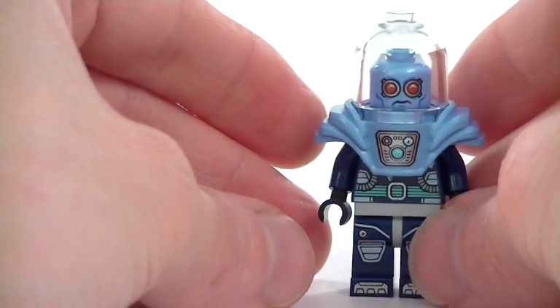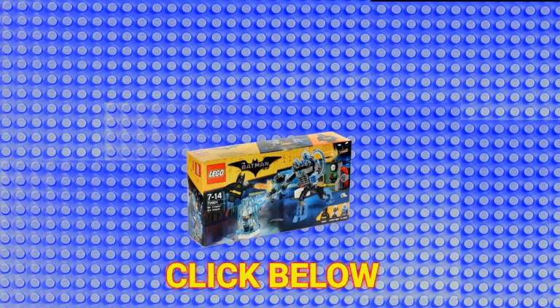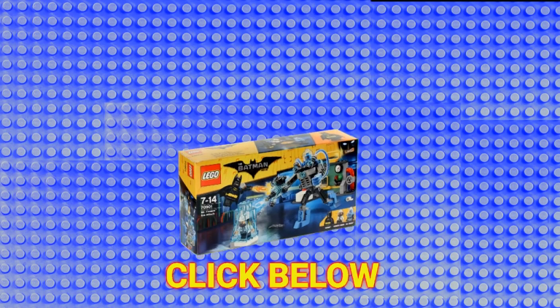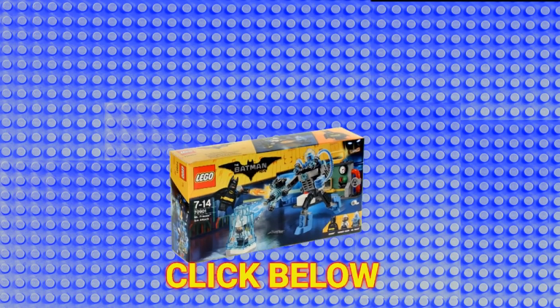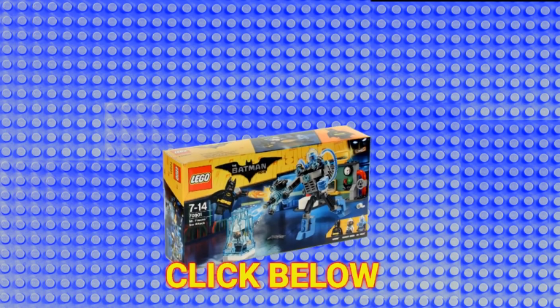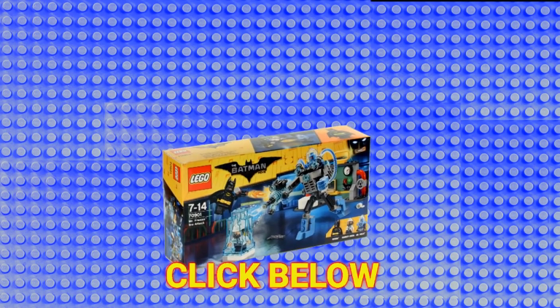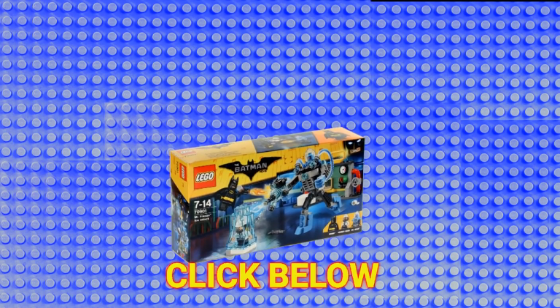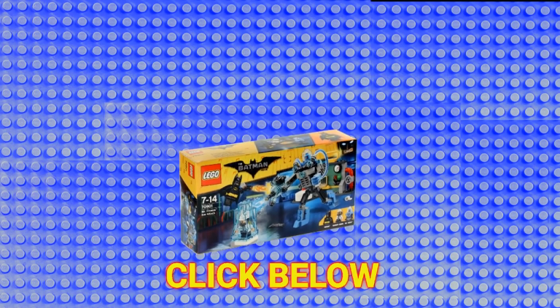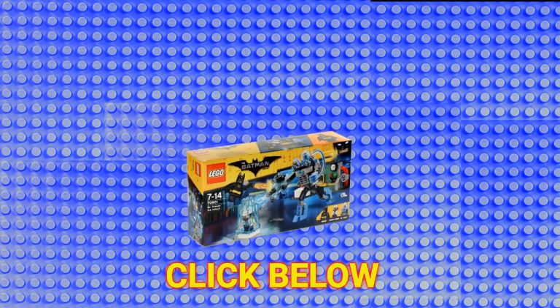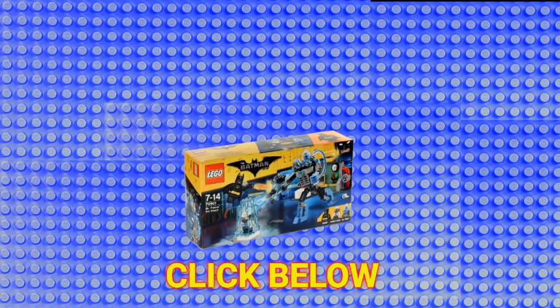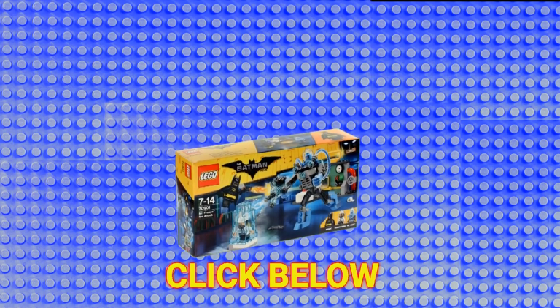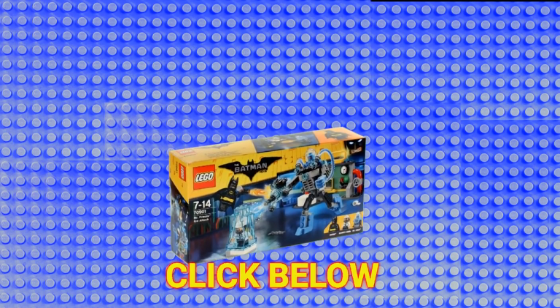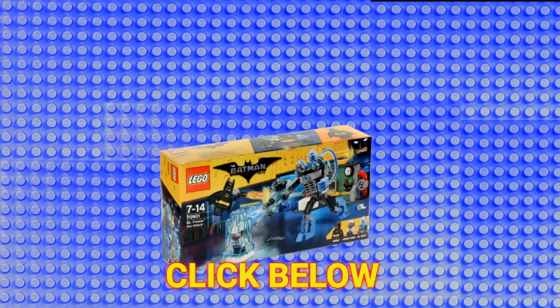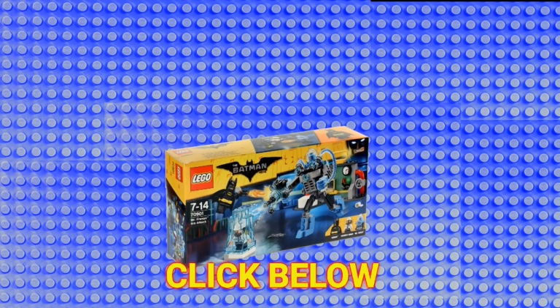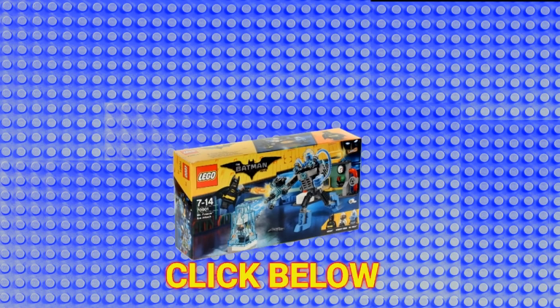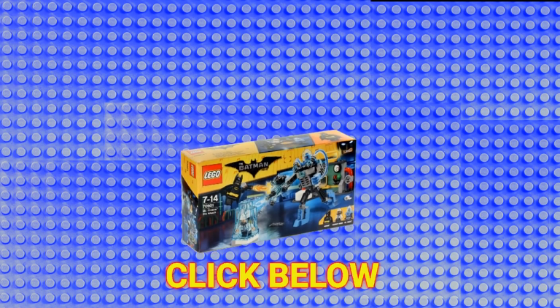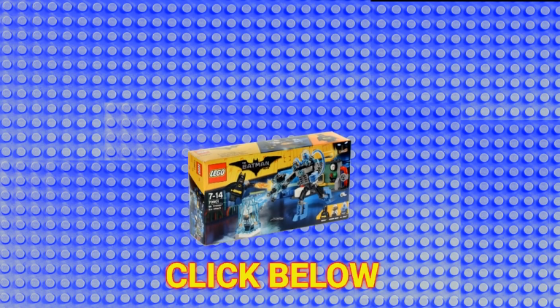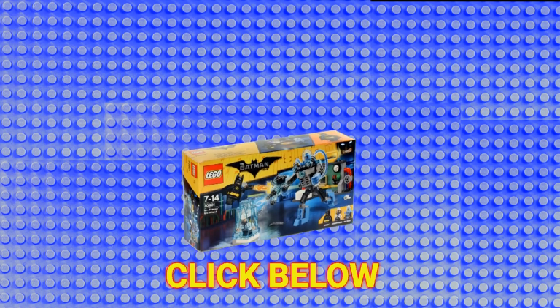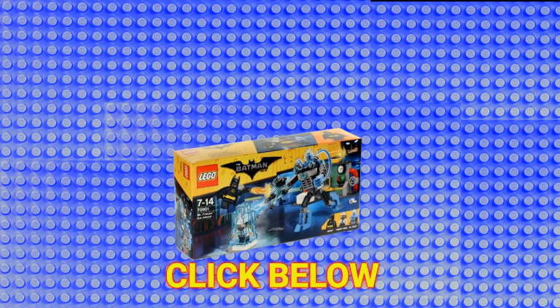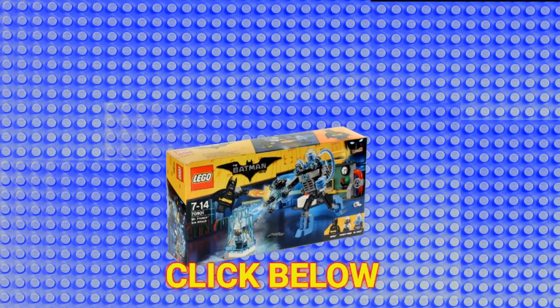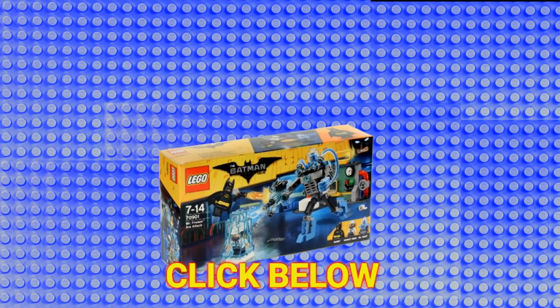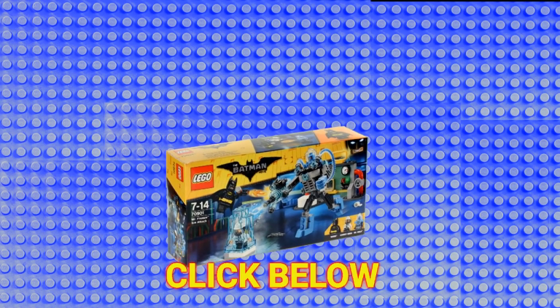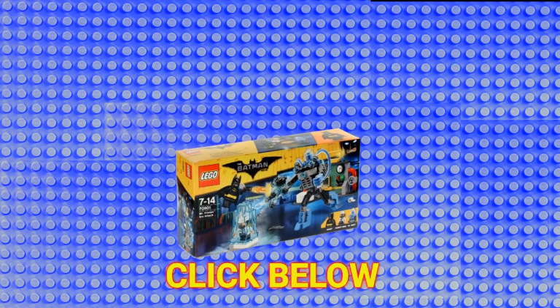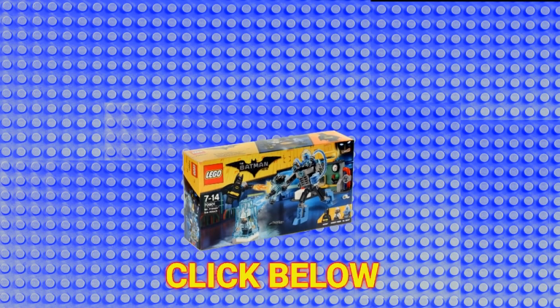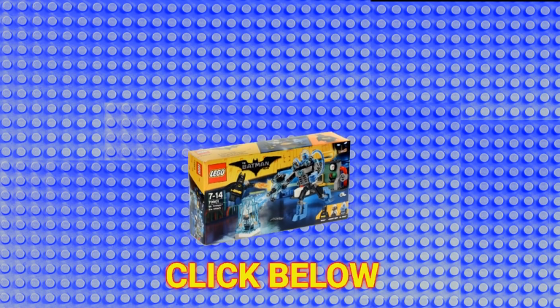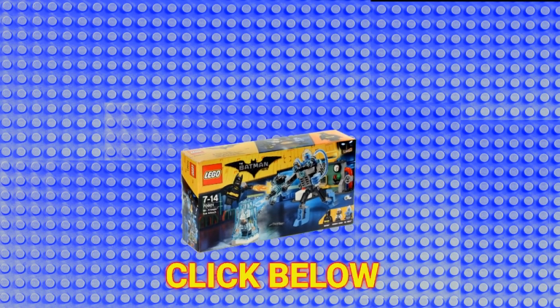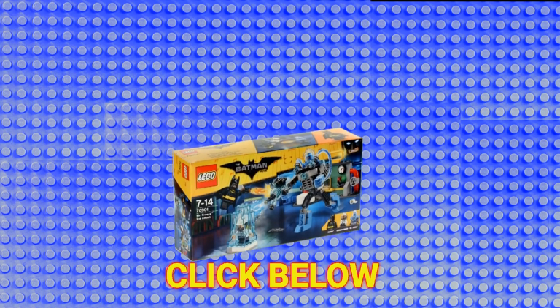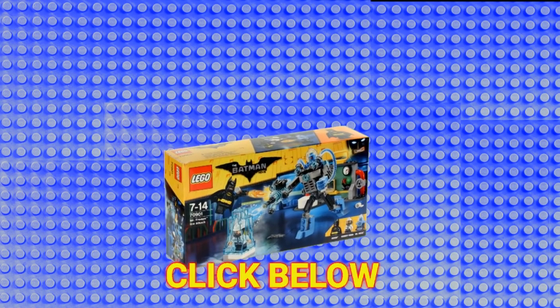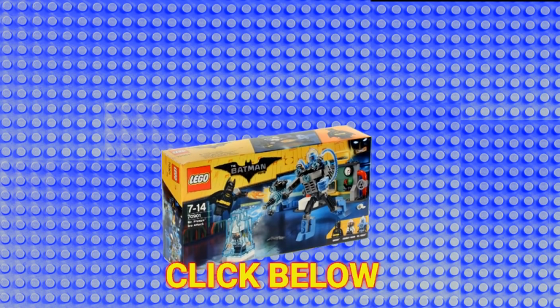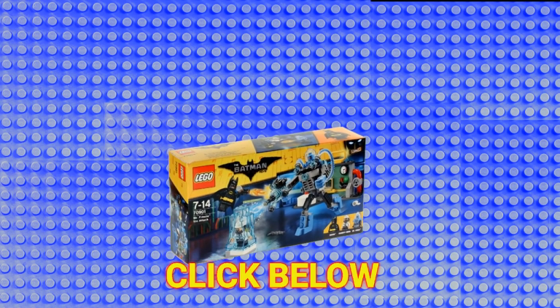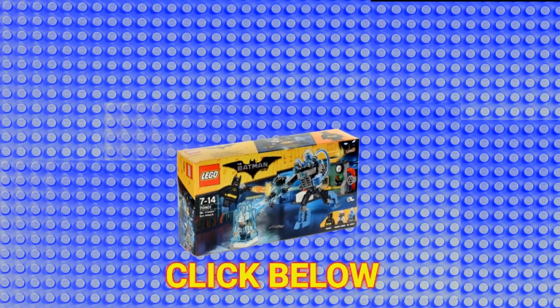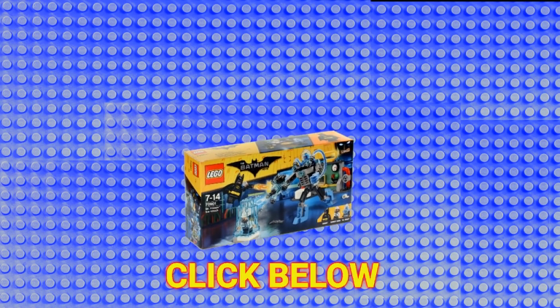Thank you very much for watching, and if you've liked this video let us know by clicking that like button and subscribing to Legoloft, and we'll see you next time.